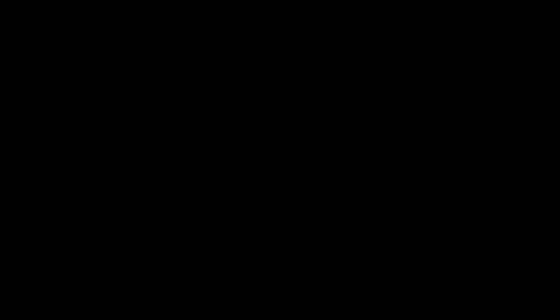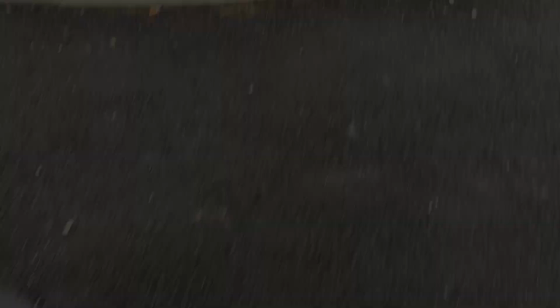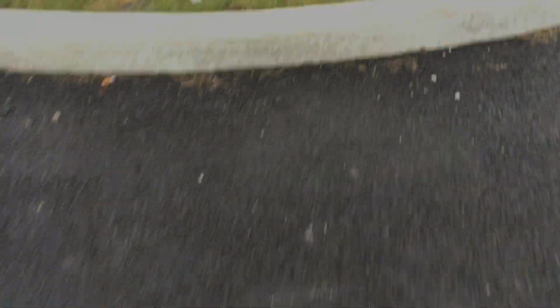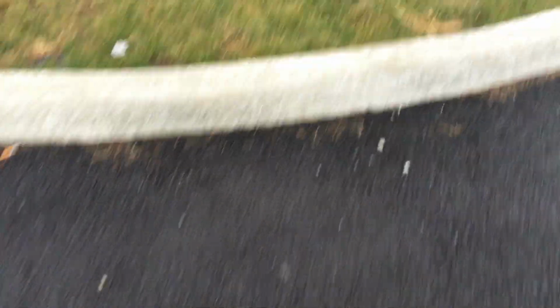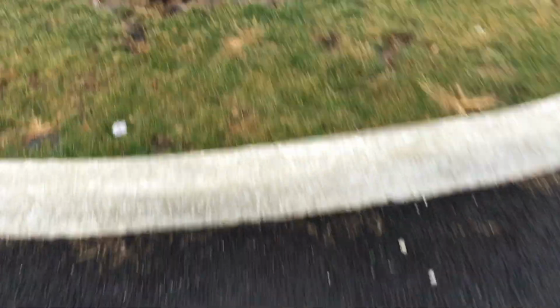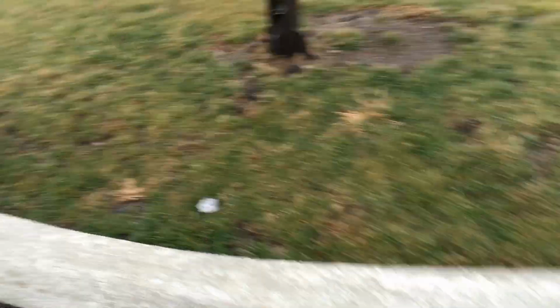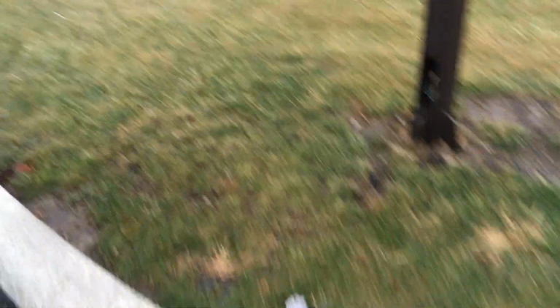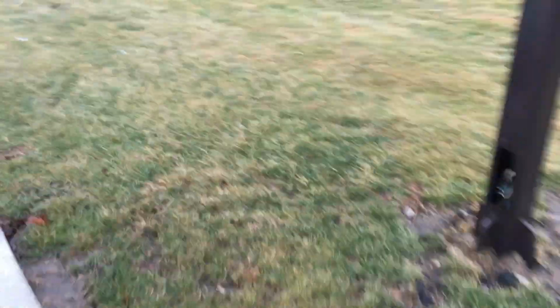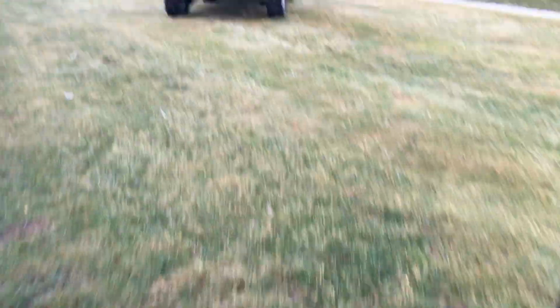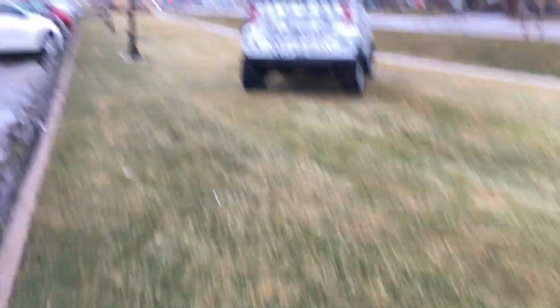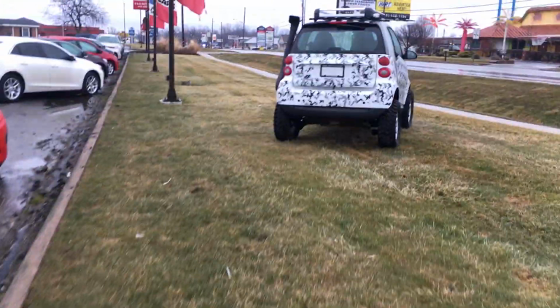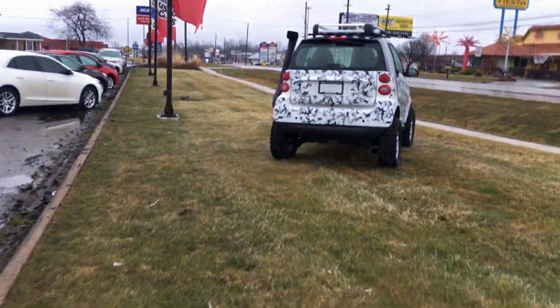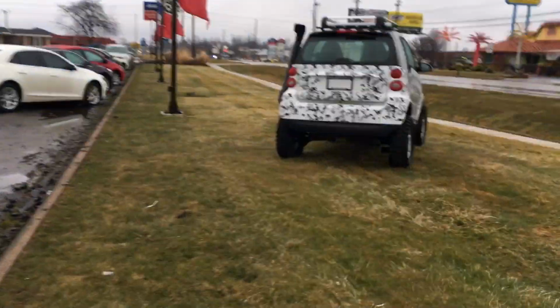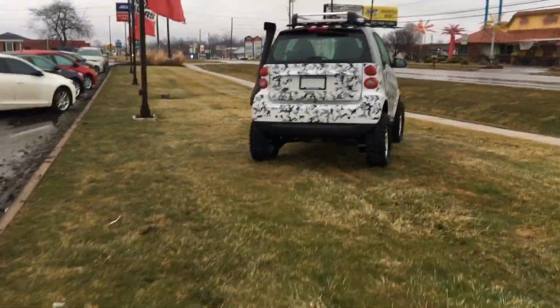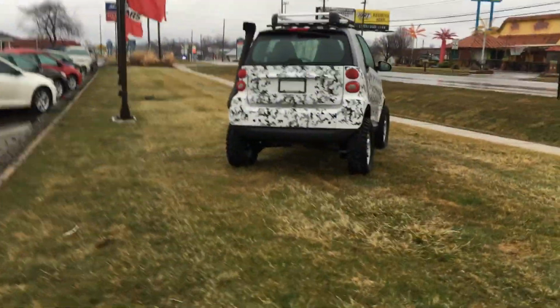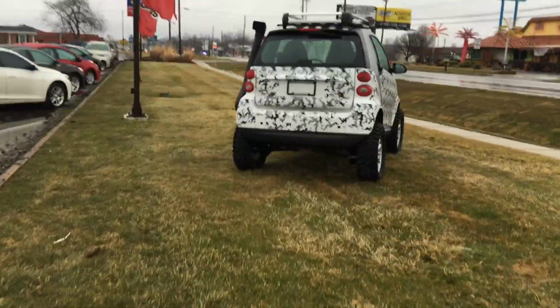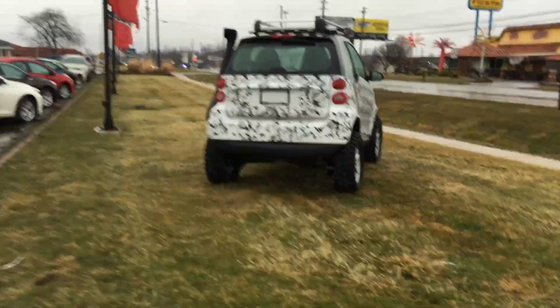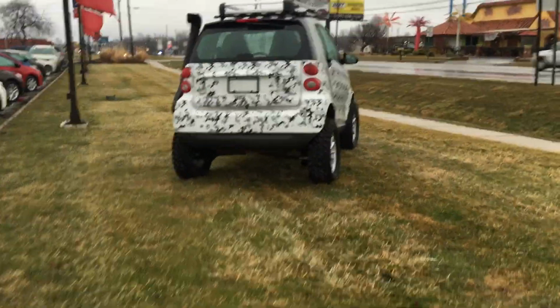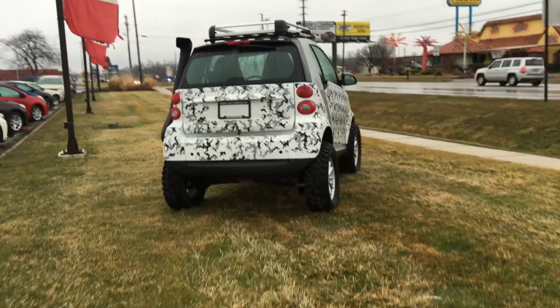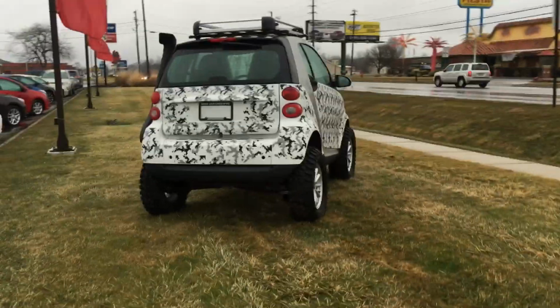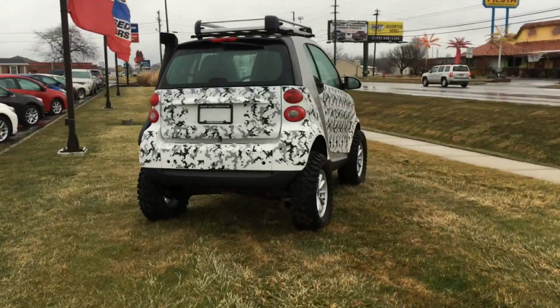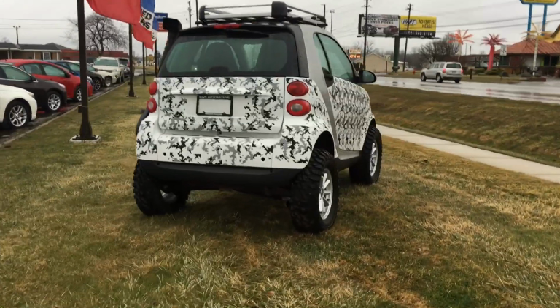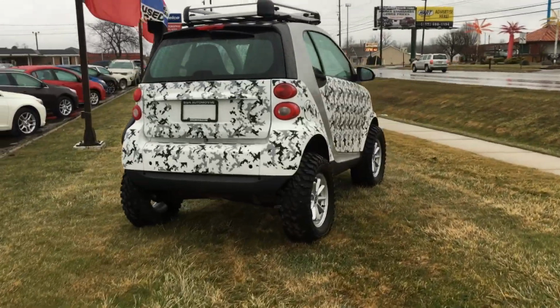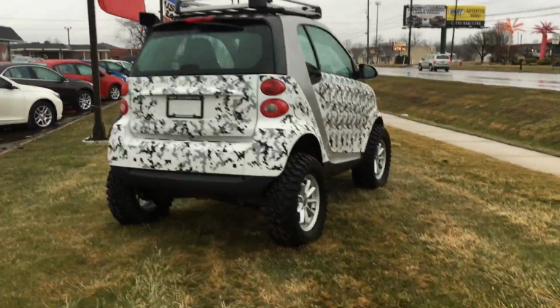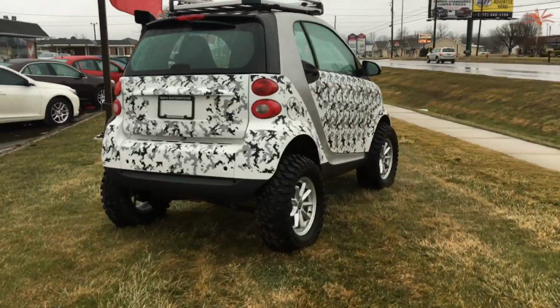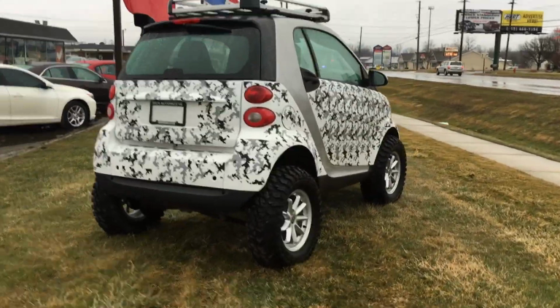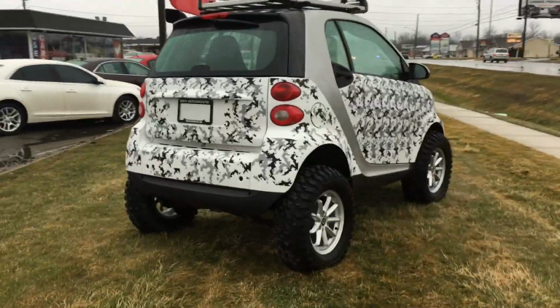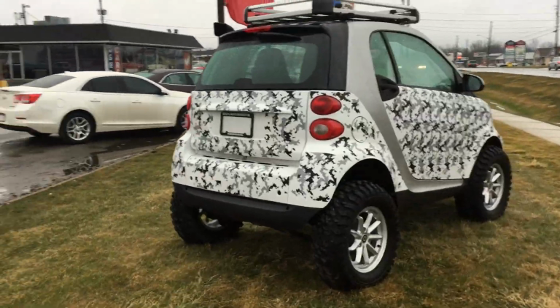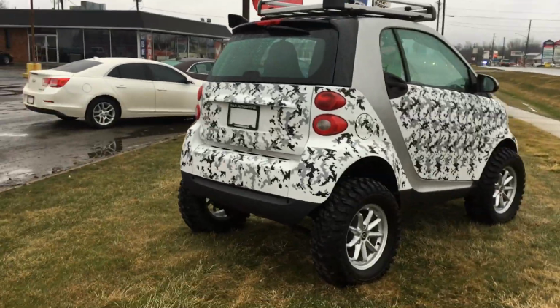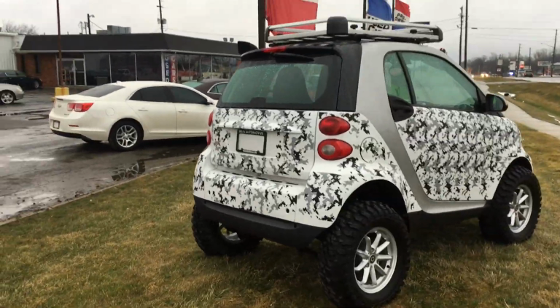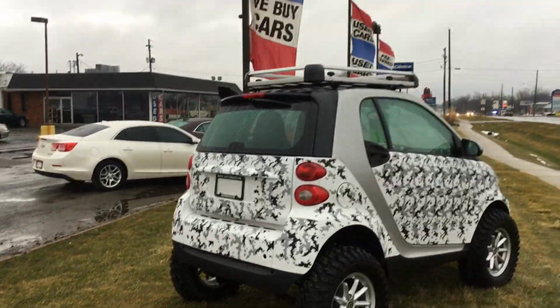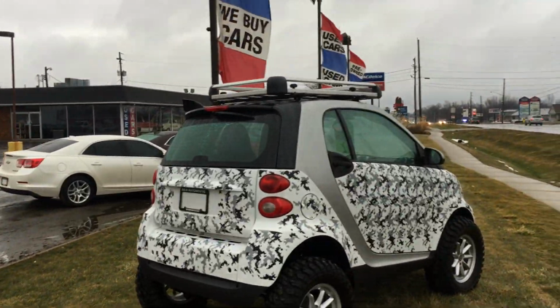Hey guys, I'm driving through Norwalk, Ohio, and had to stop to take a closer look at this. It's a lifted 4.2 Smart Car for sale at a dealership.